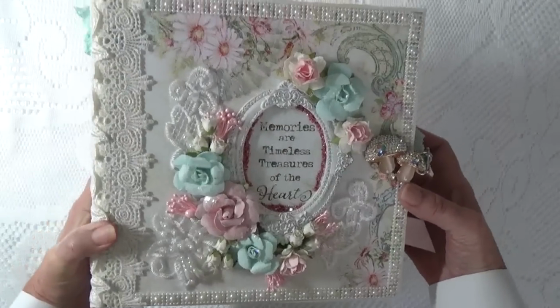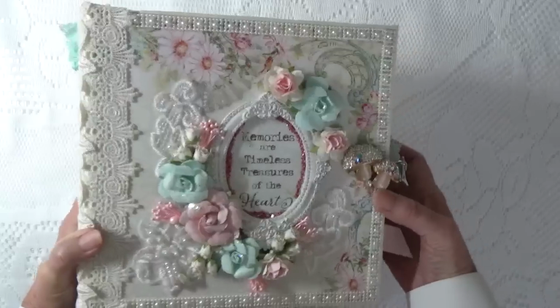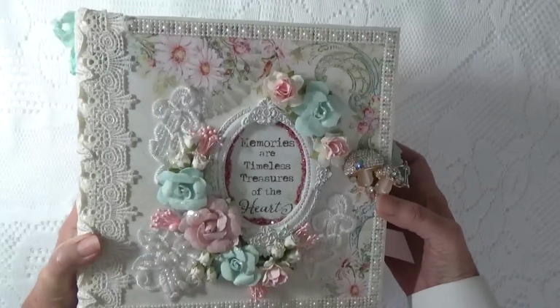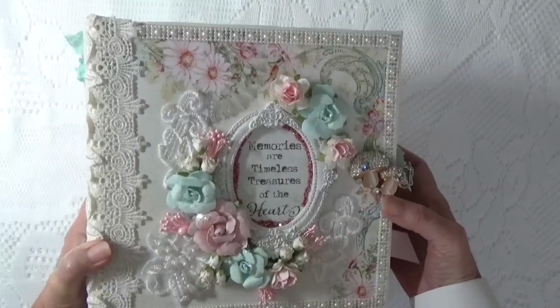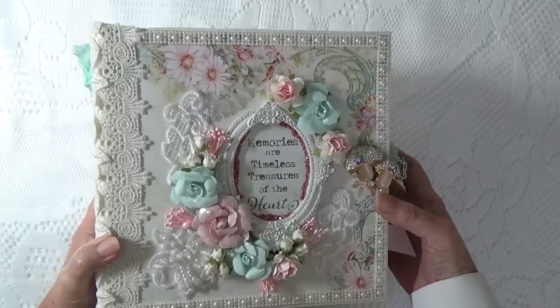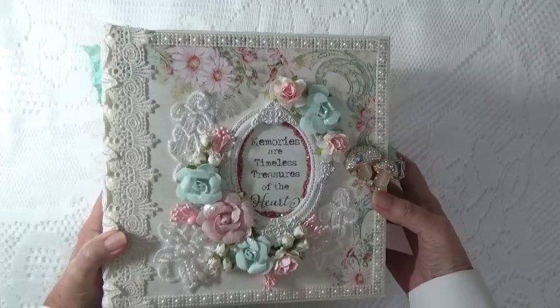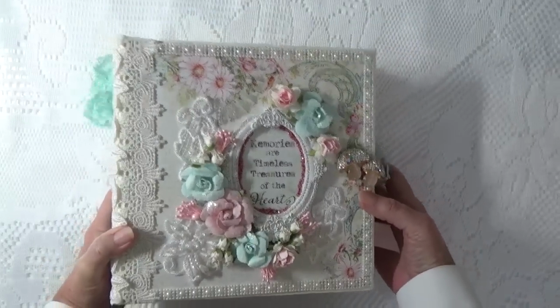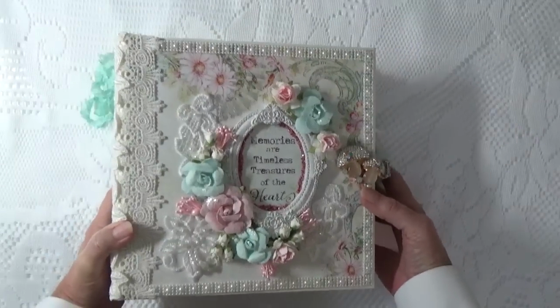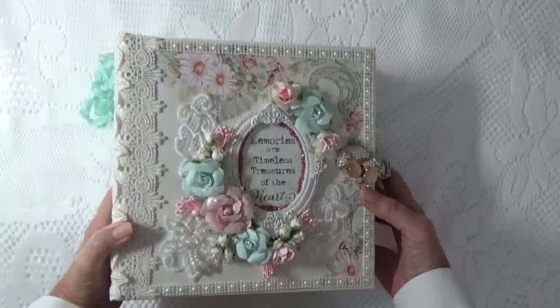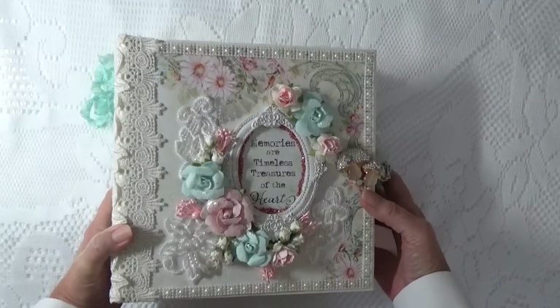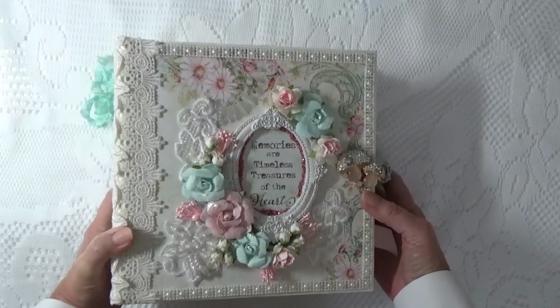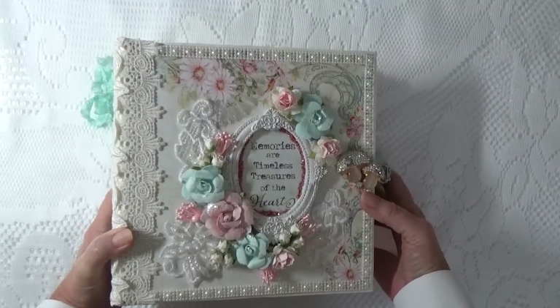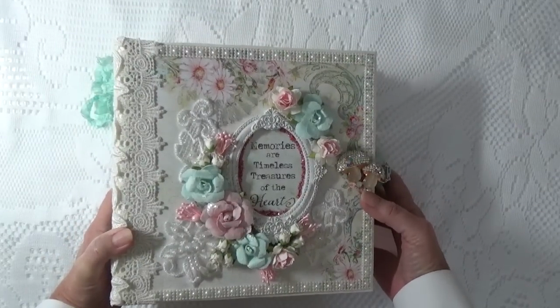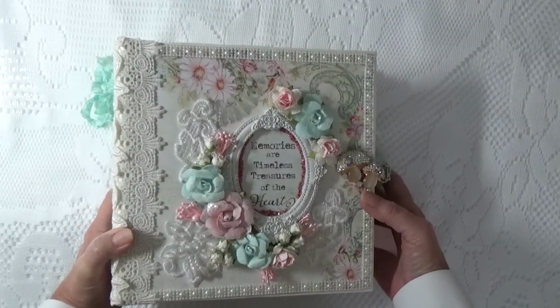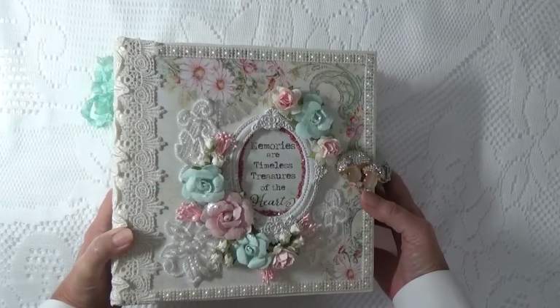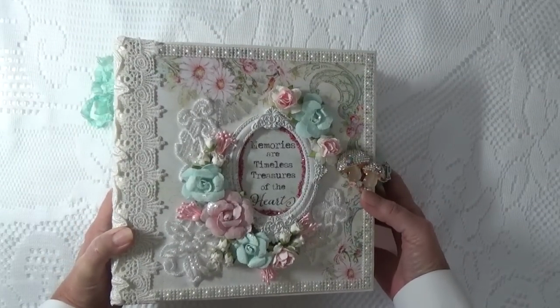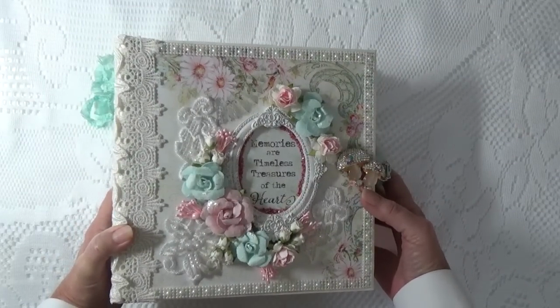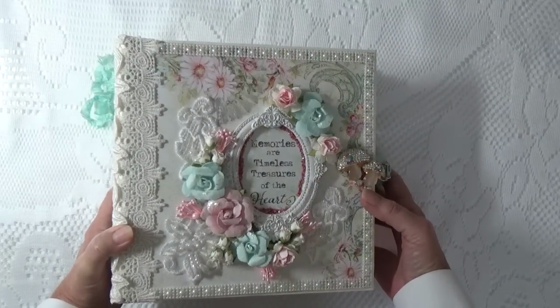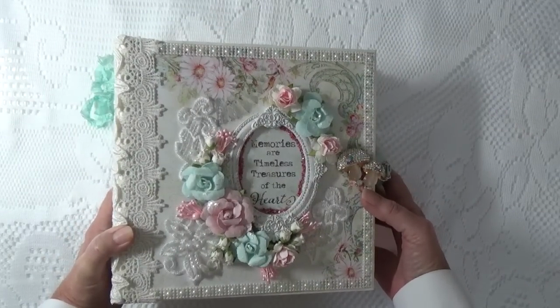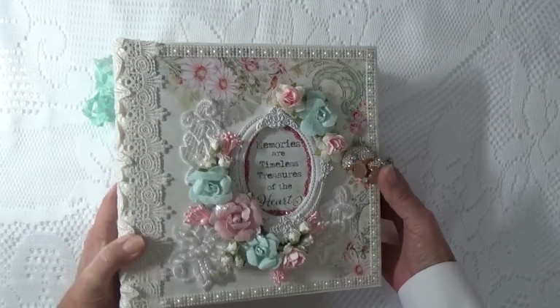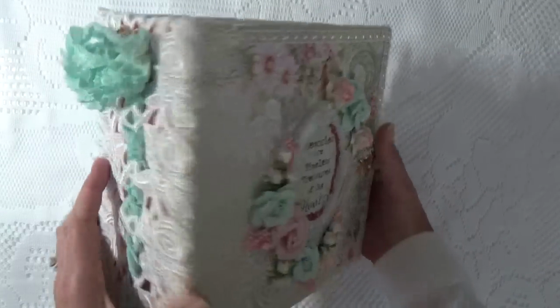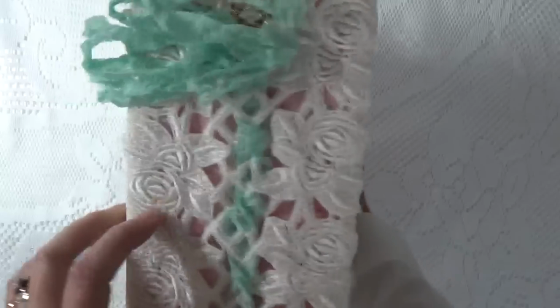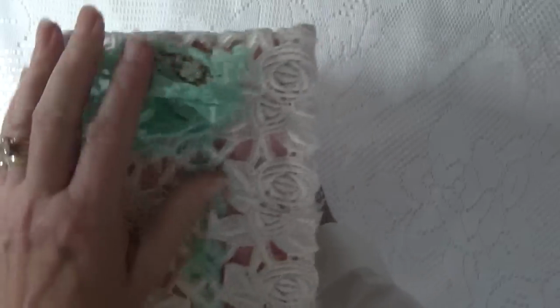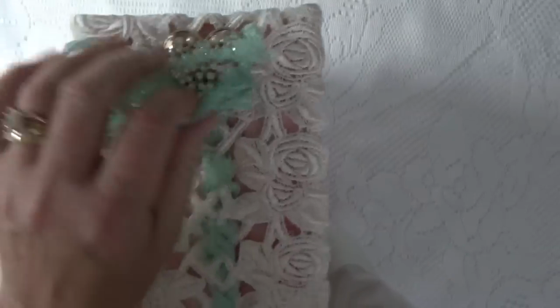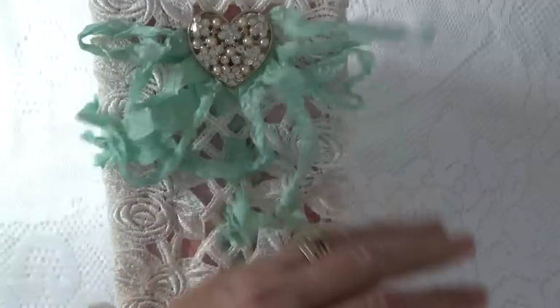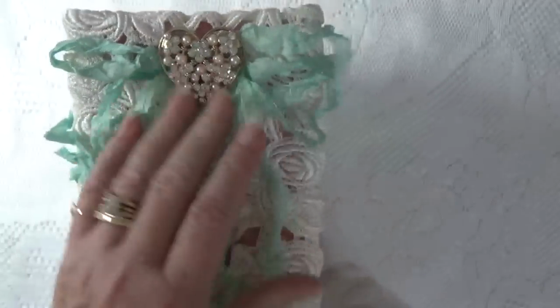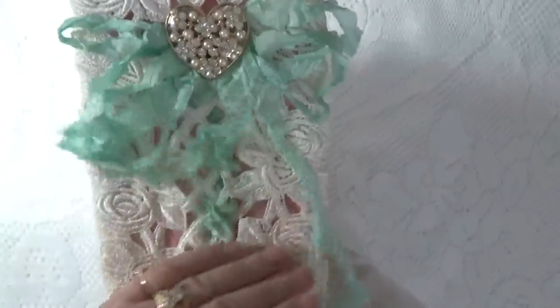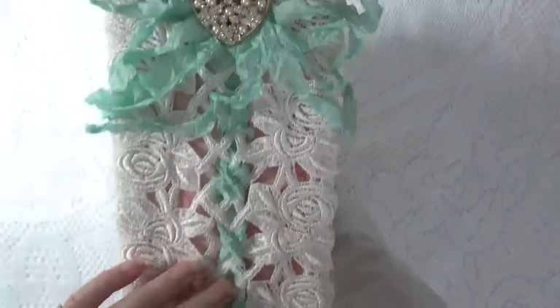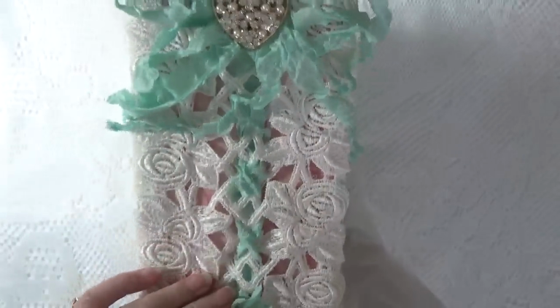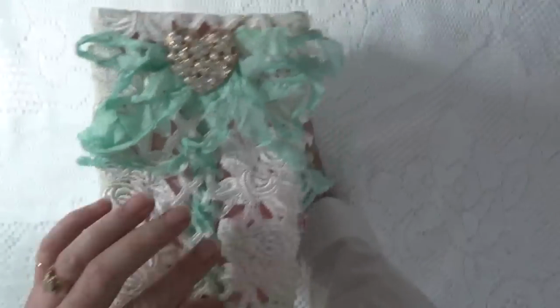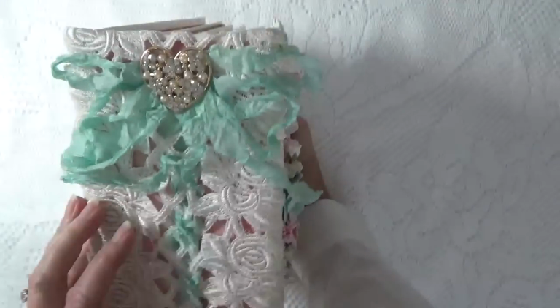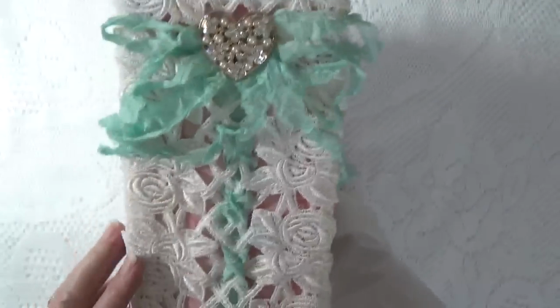This is a large album, as are all my albums. It's 8½ by 8½, and it has a 5-inch spine.